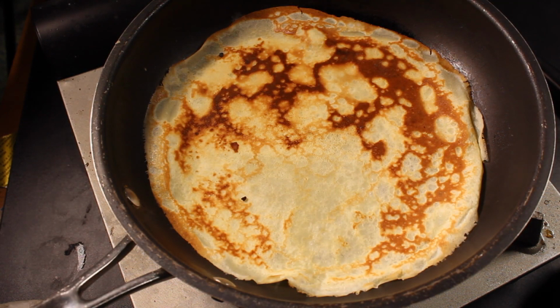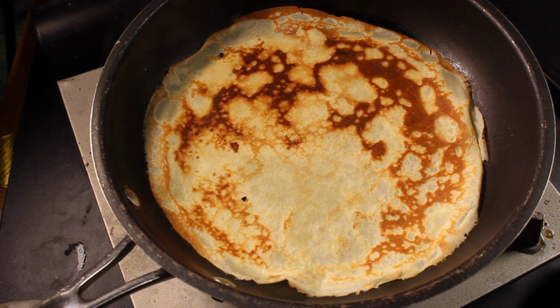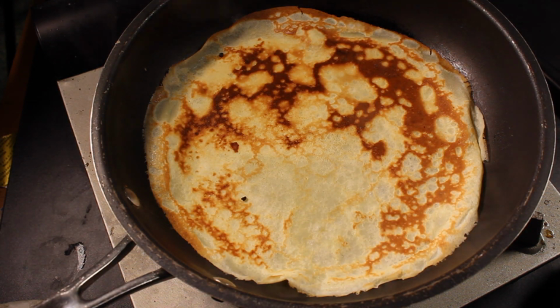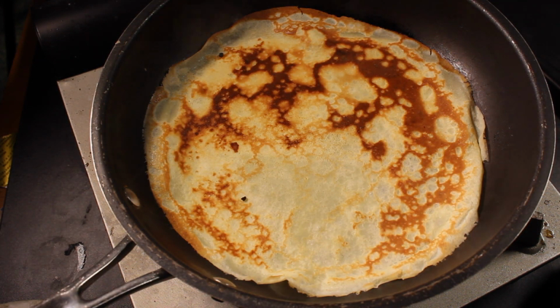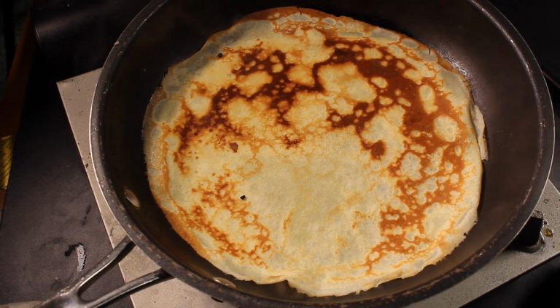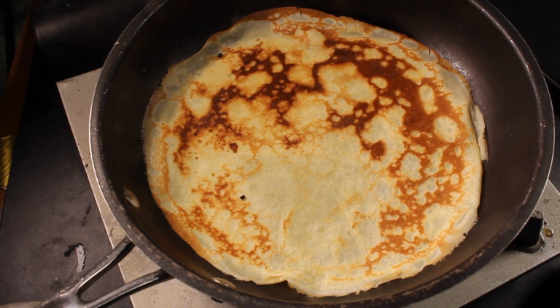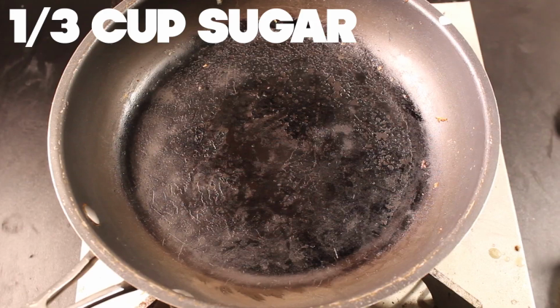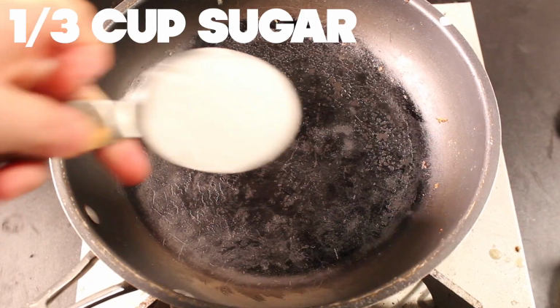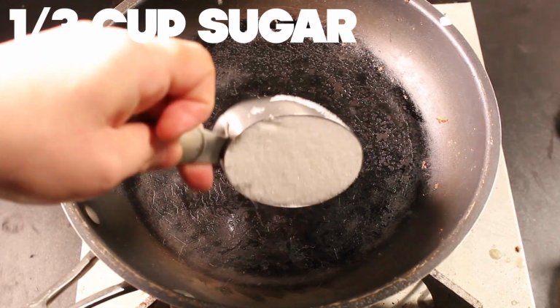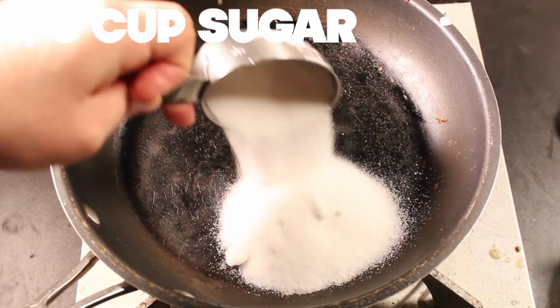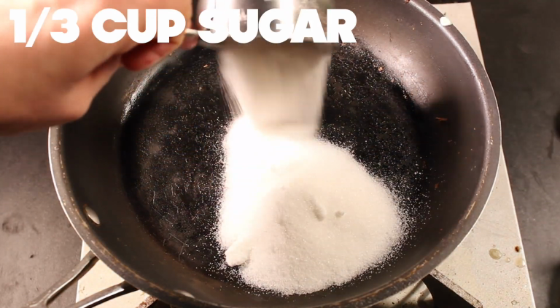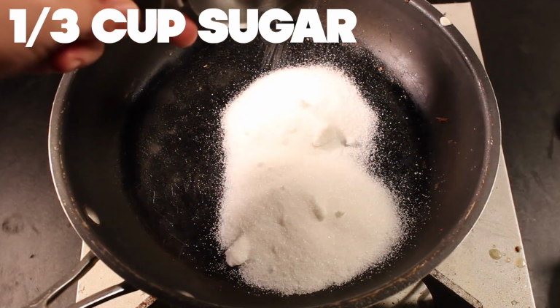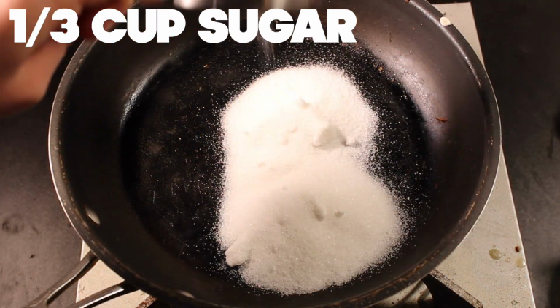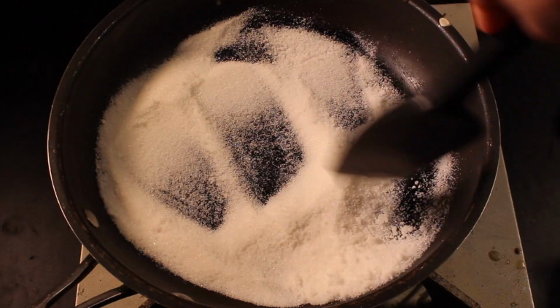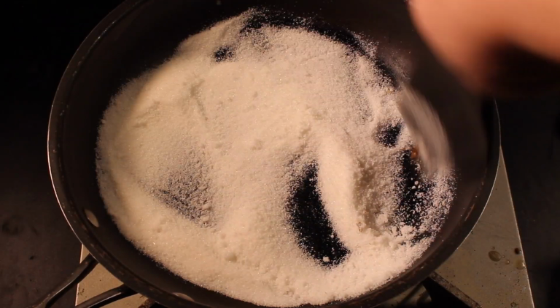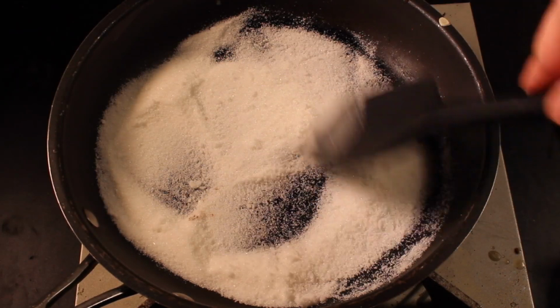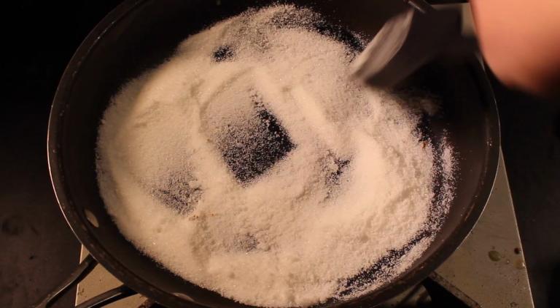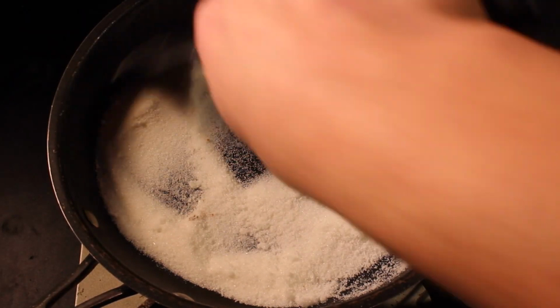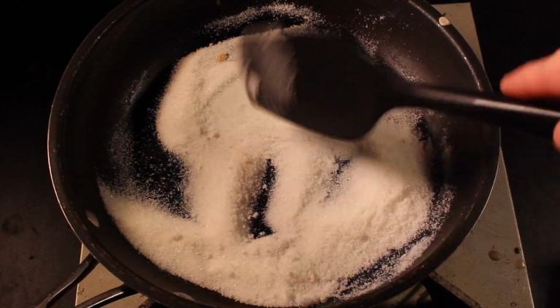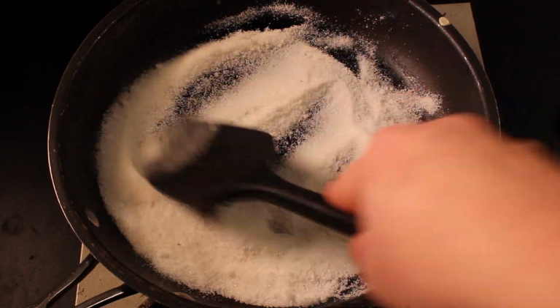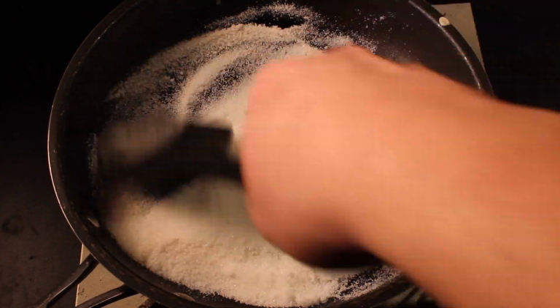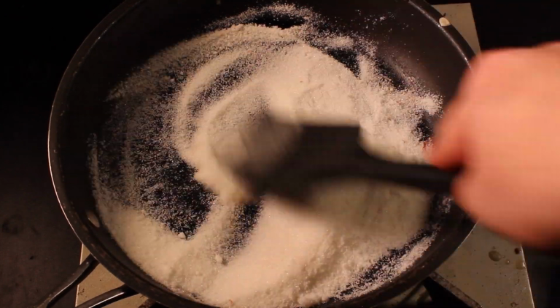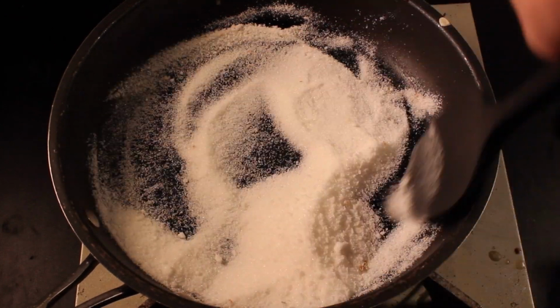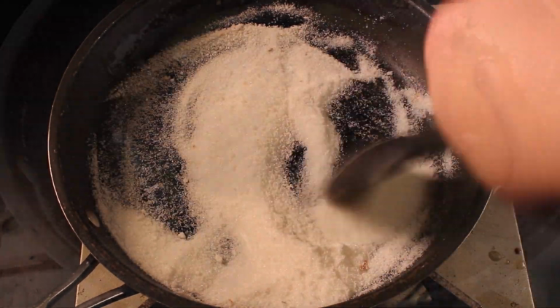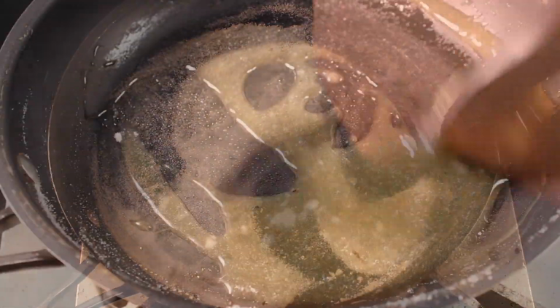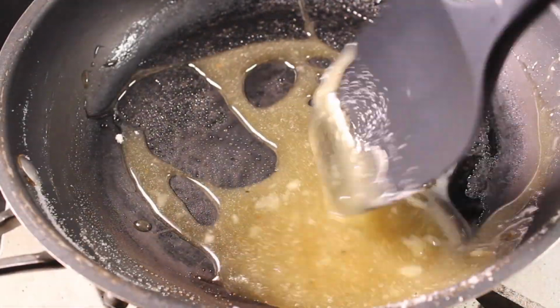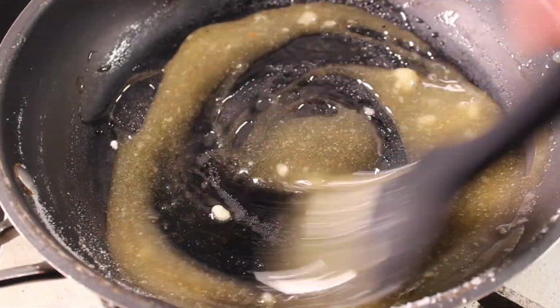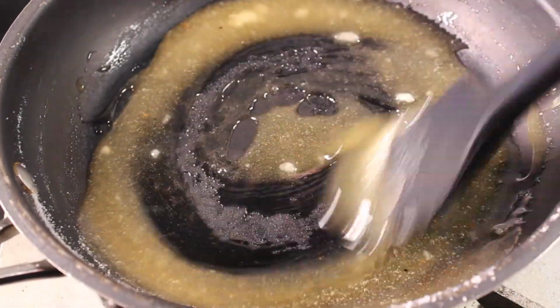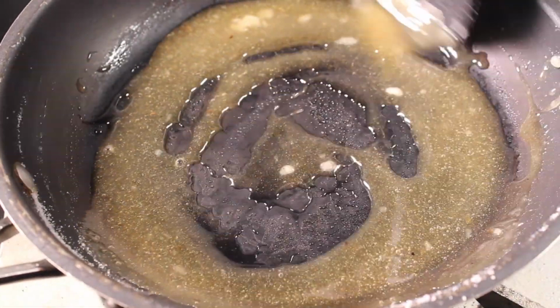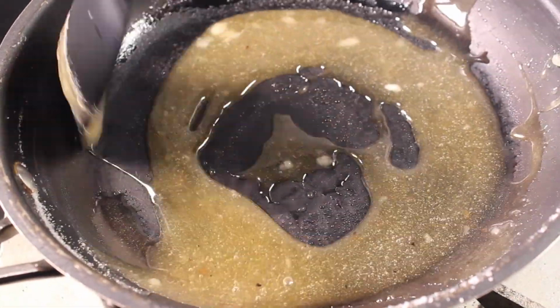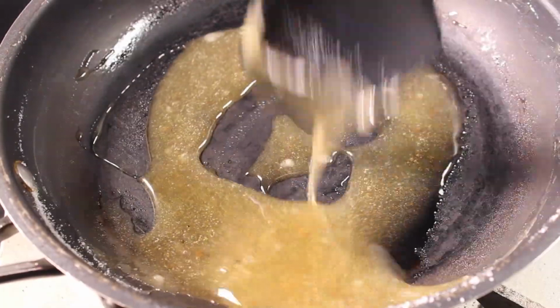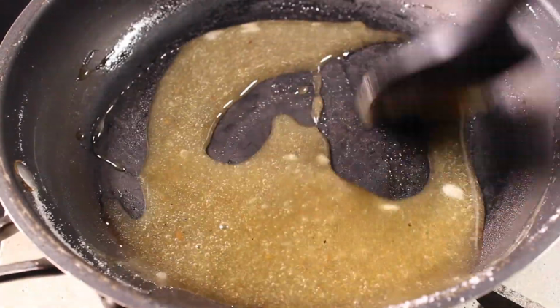Now let's make the sauce. In the same pan that you made your crepes in, place sugar. Cook it over medium-low heat until it's lightly blonde — do this carefully. Cooked sugar is like hot lava and I've got the burns to prove it.